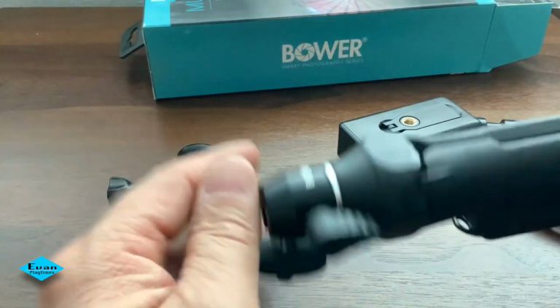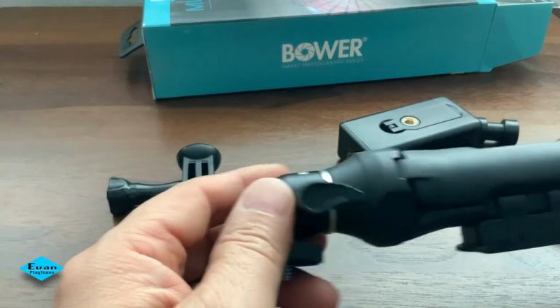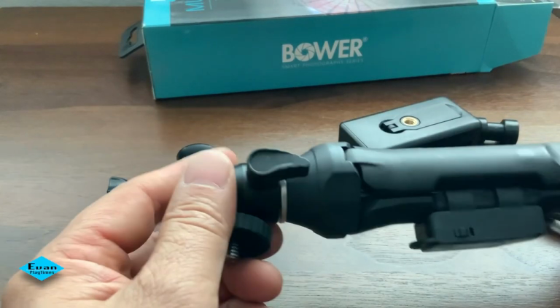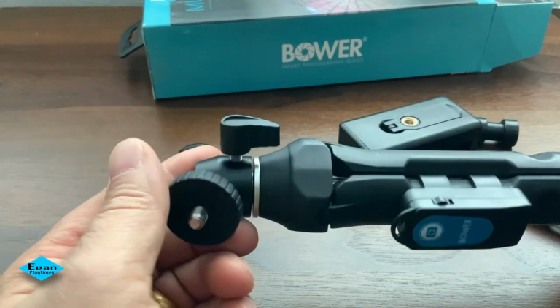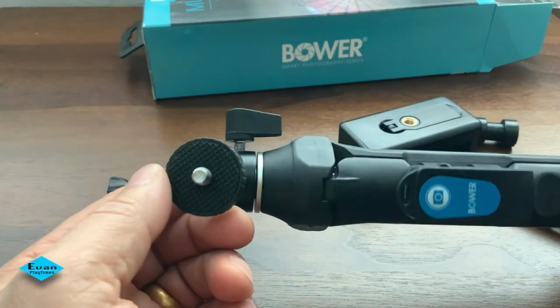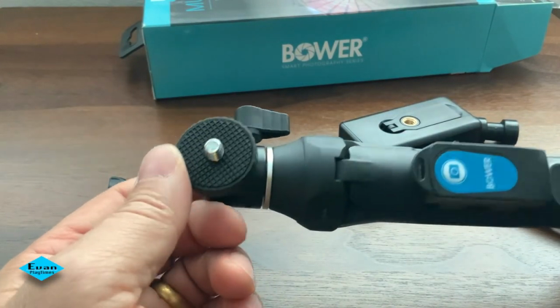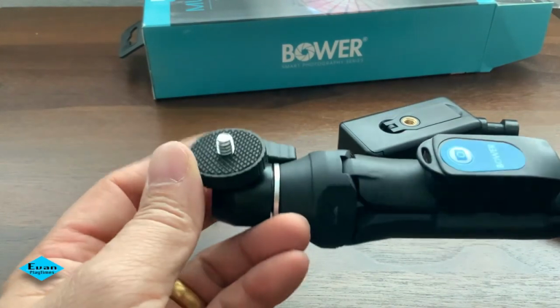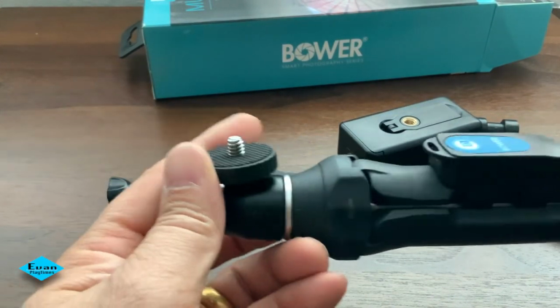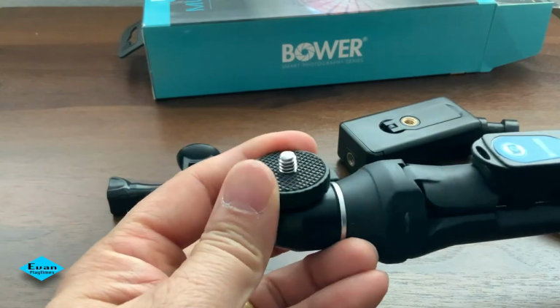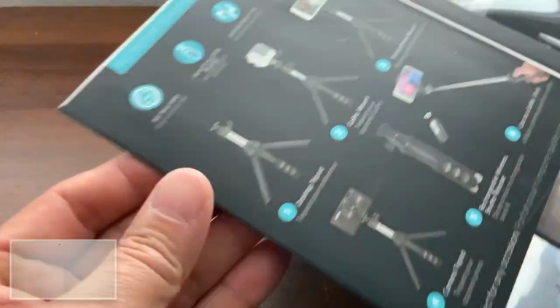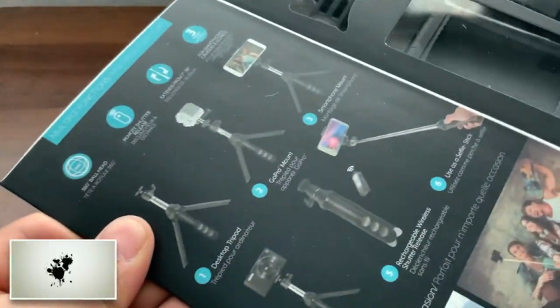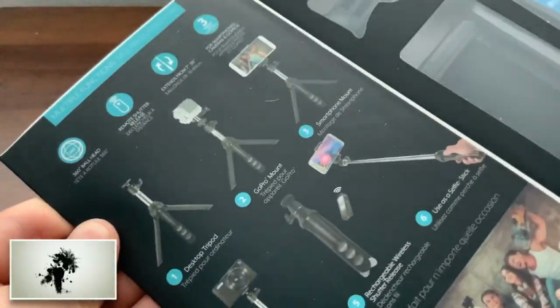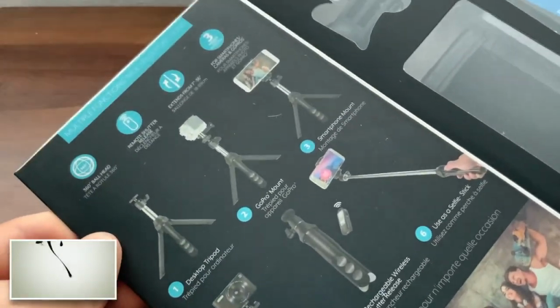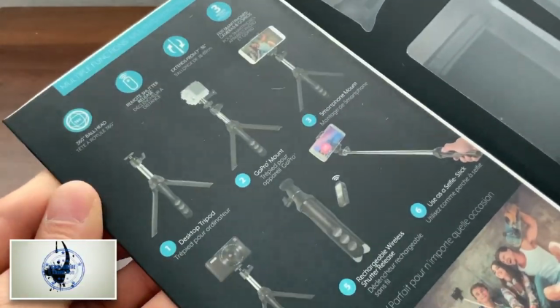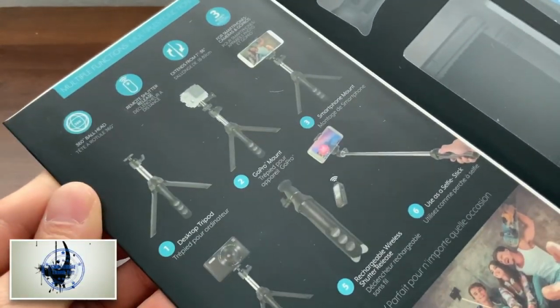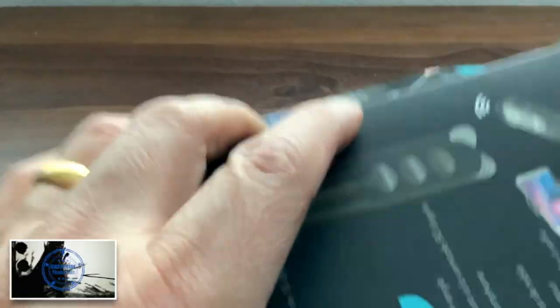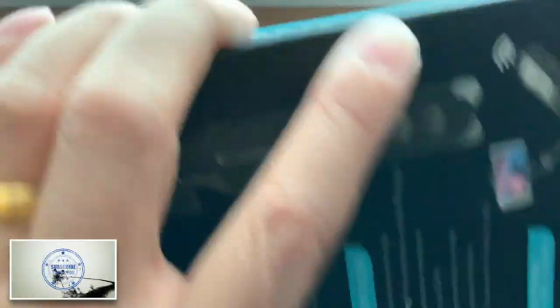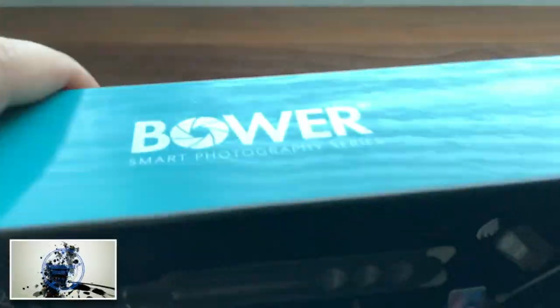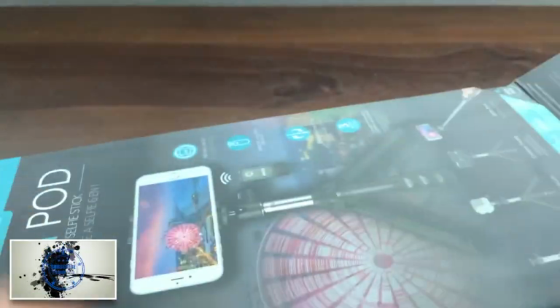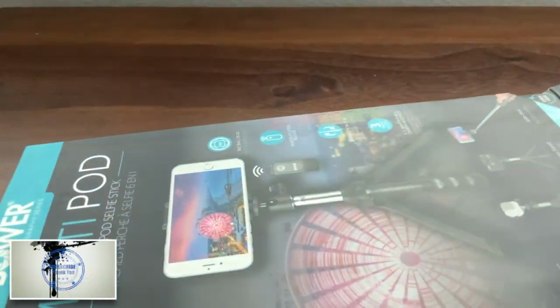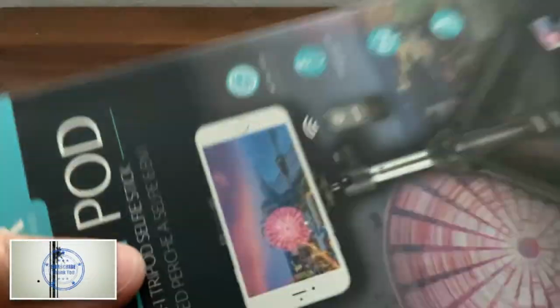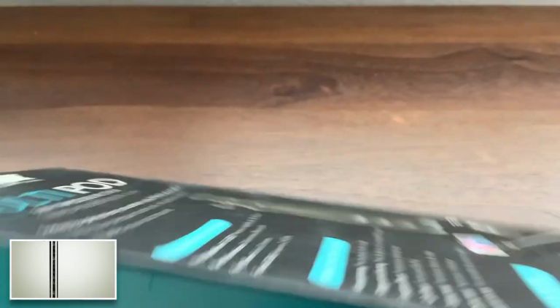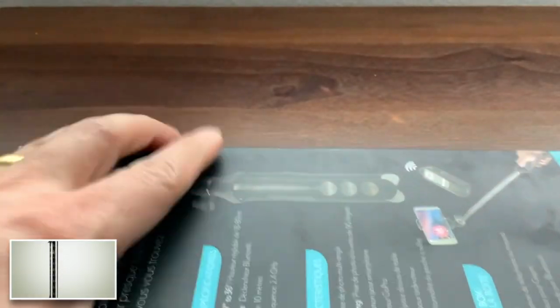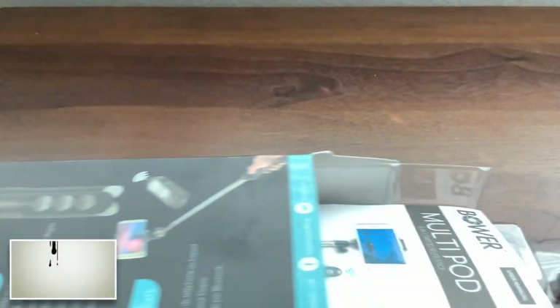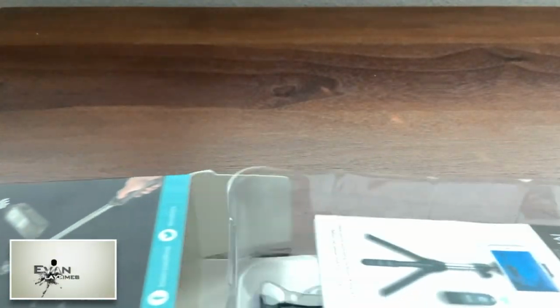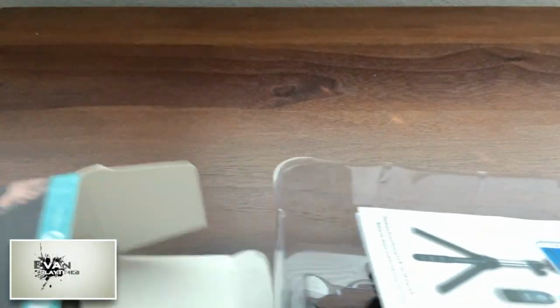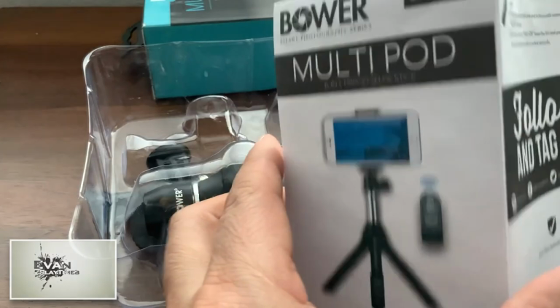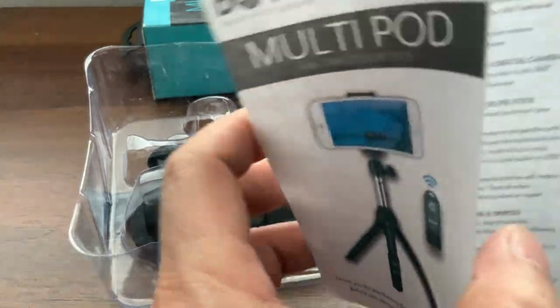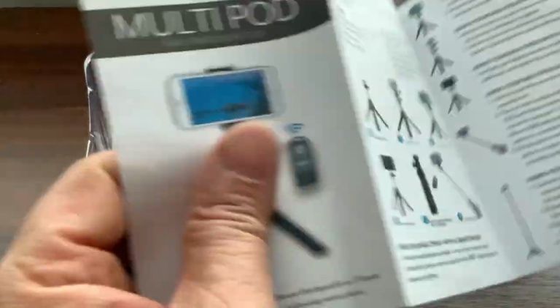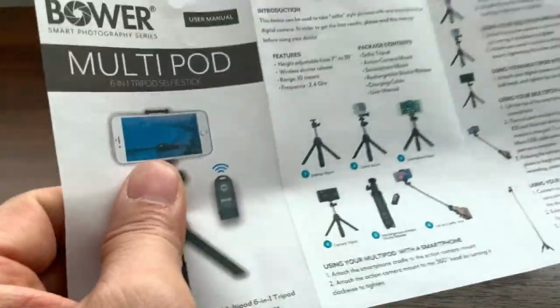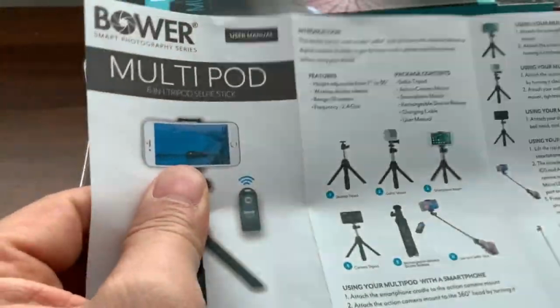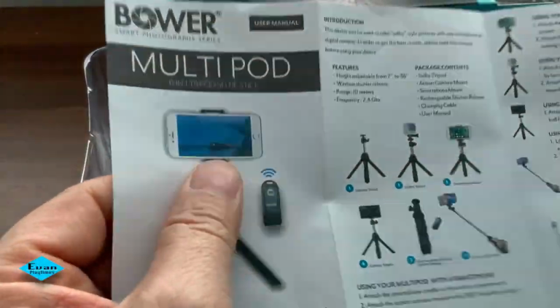We are looking at the Multipod 6-in-1 tripod selfie stick, and we will be looking at a few options on how it is used with the iPhone.